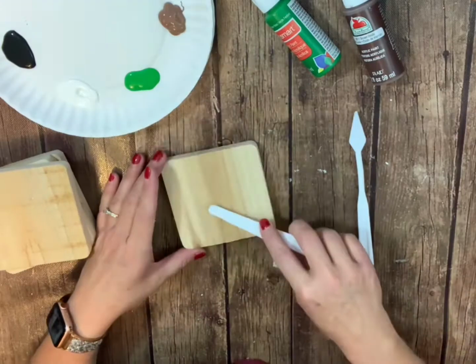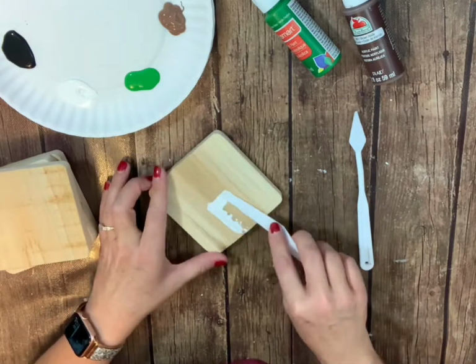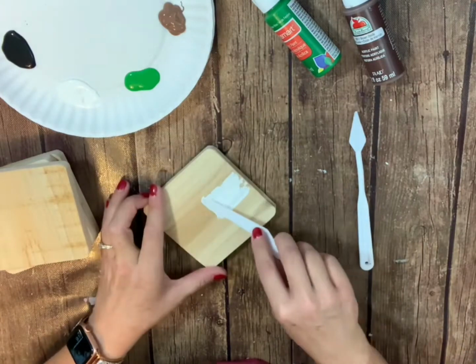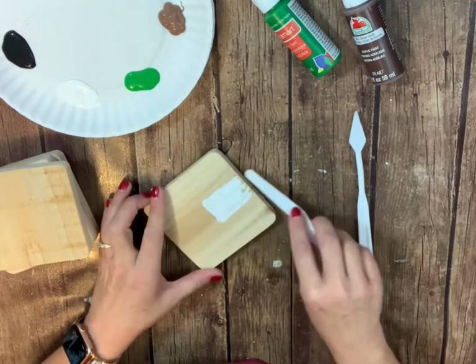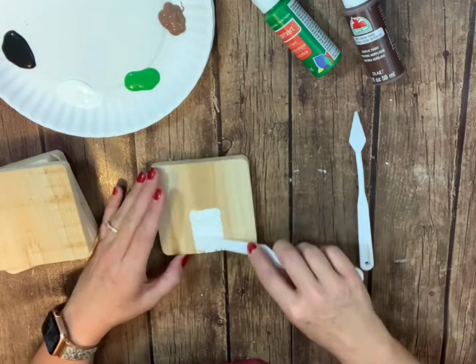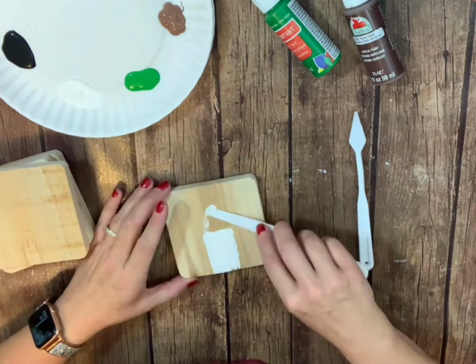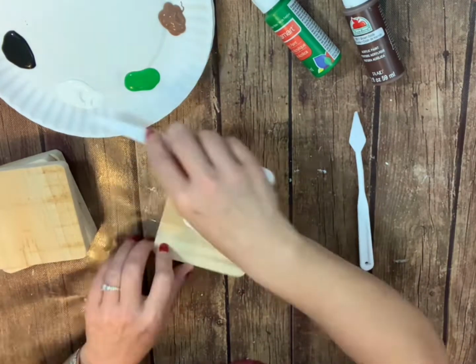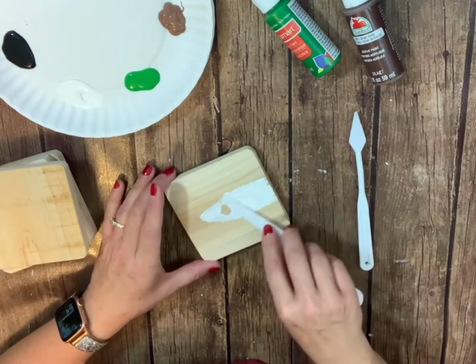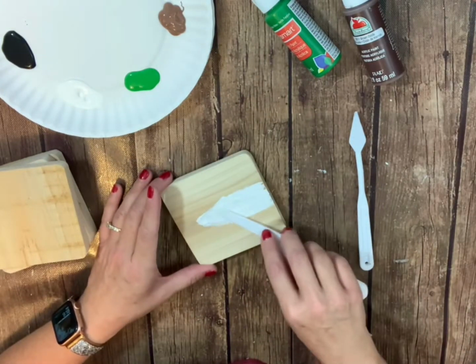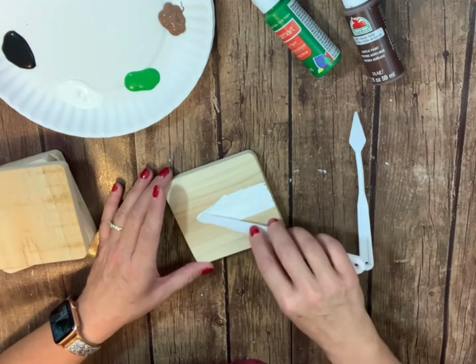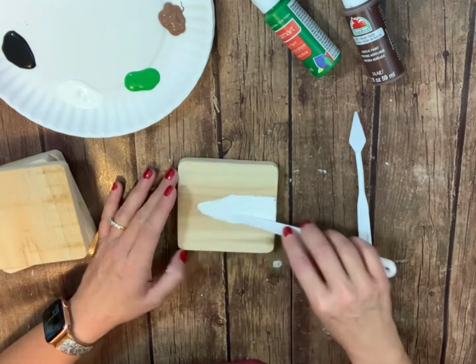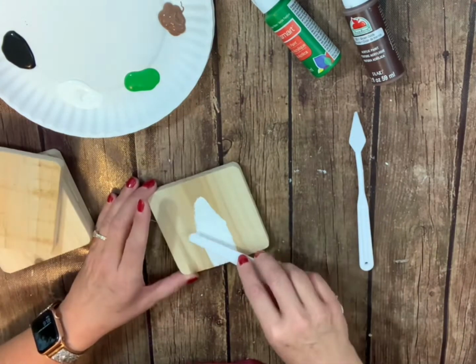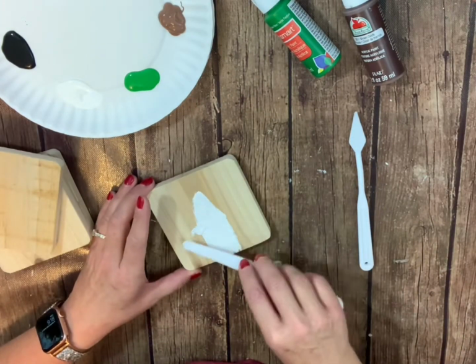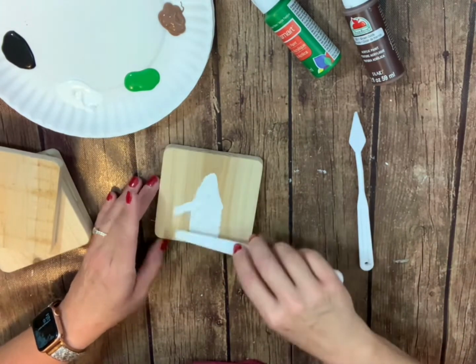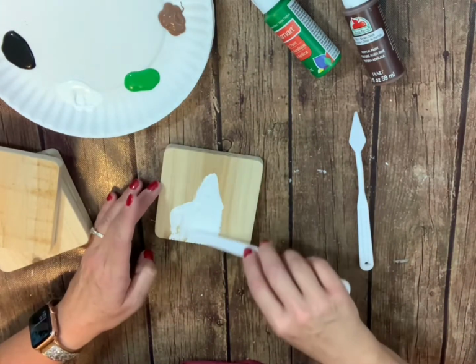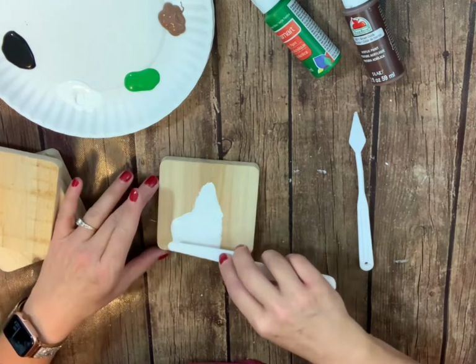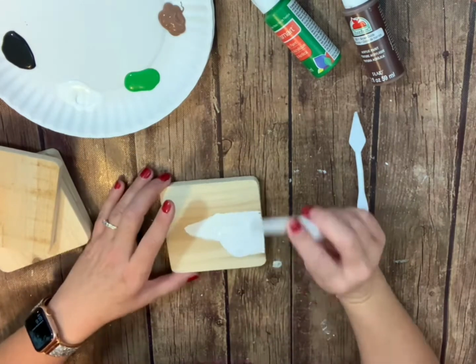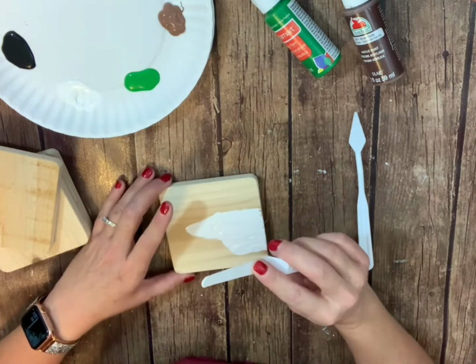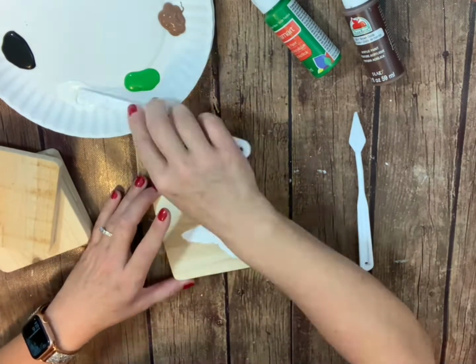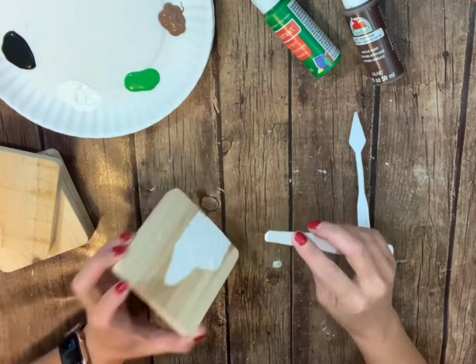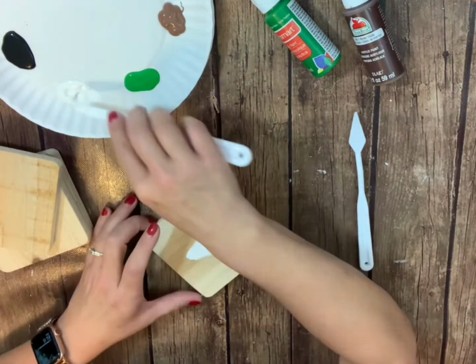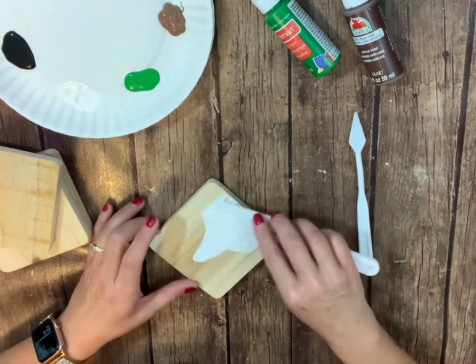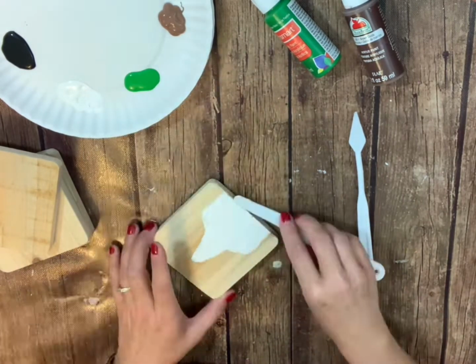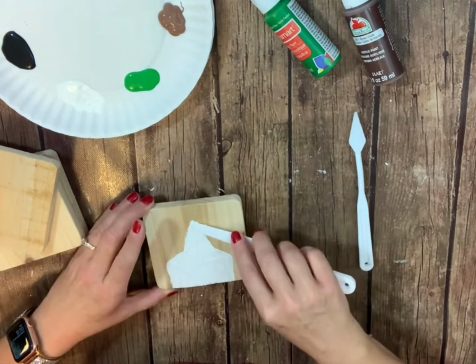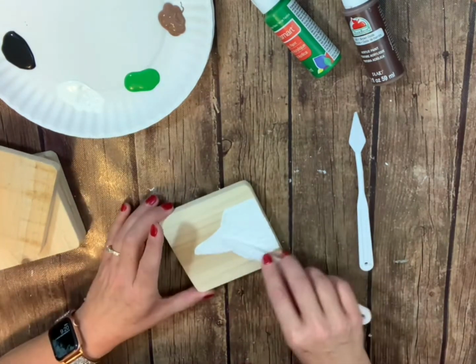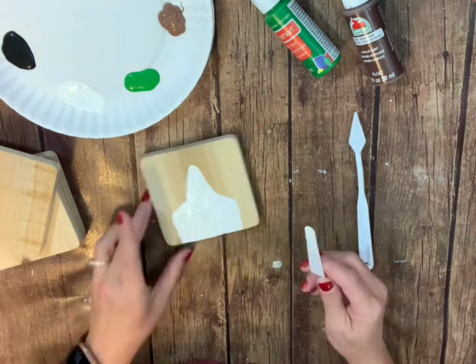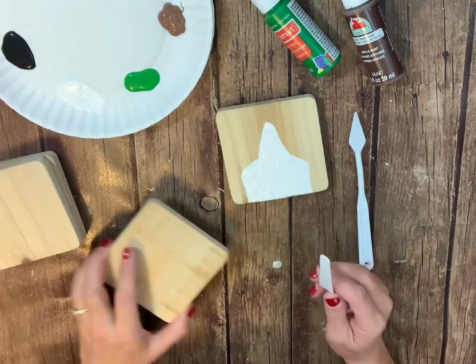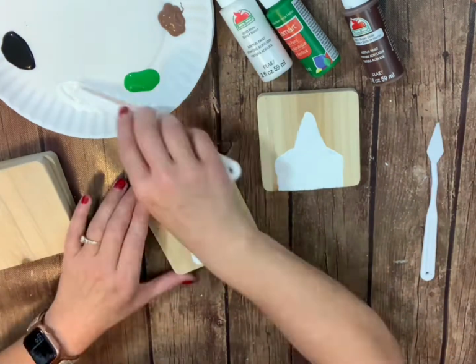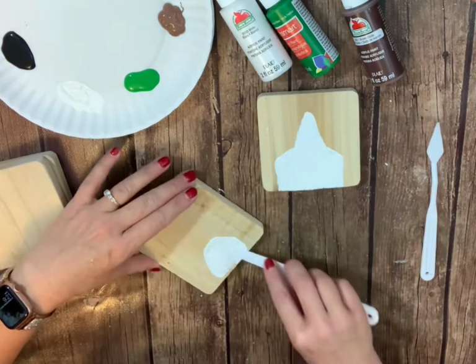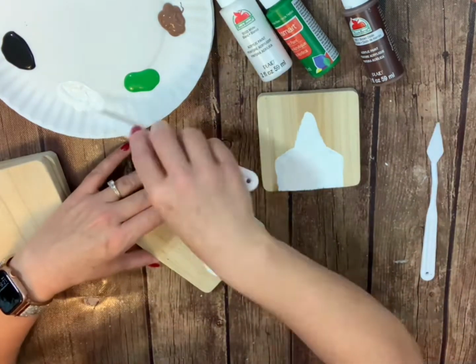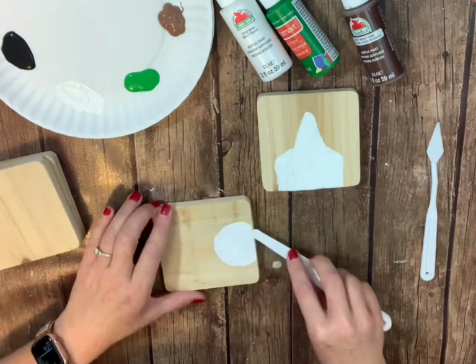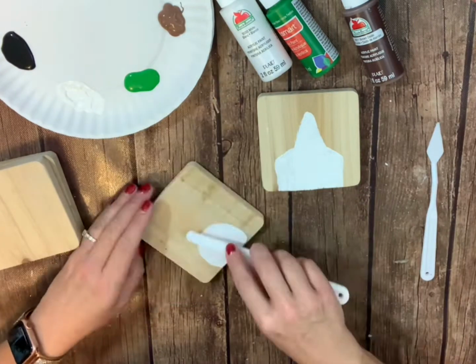I am using coasters that actually came from Hobby Lobby. You can use any medium that you want — you can use canvases, you can use scrap wood you have. They do have these coasters at Hobby Lobby like I said though.